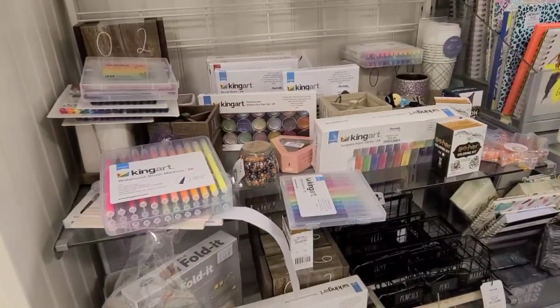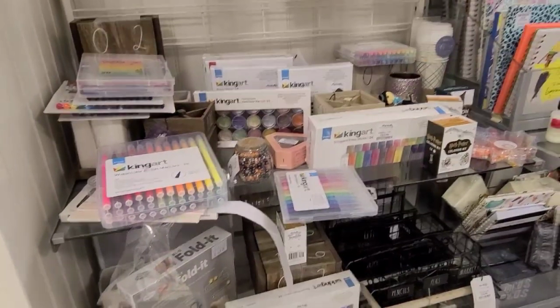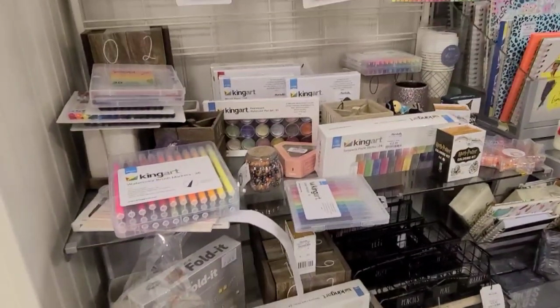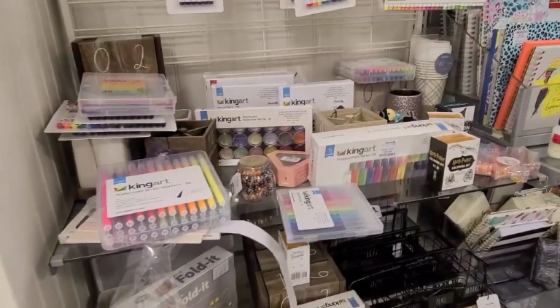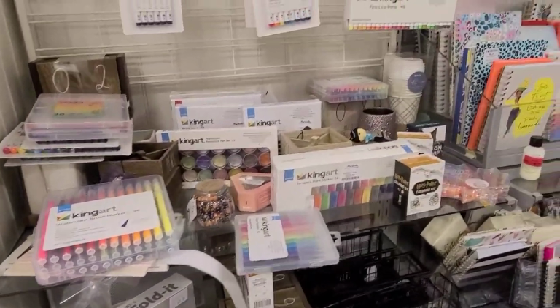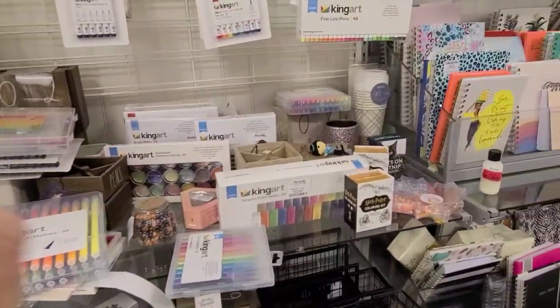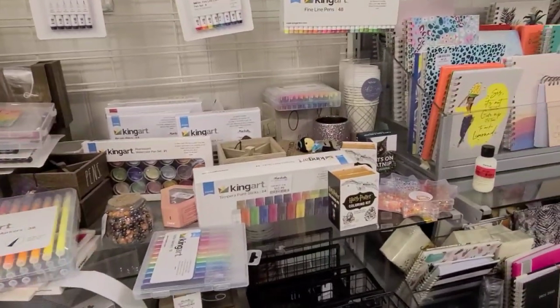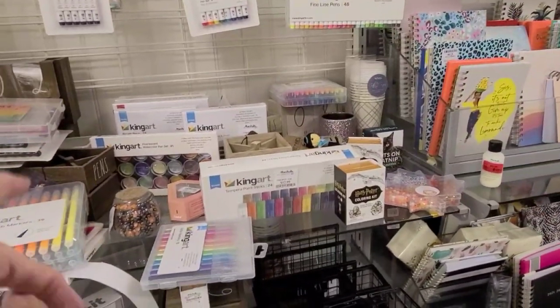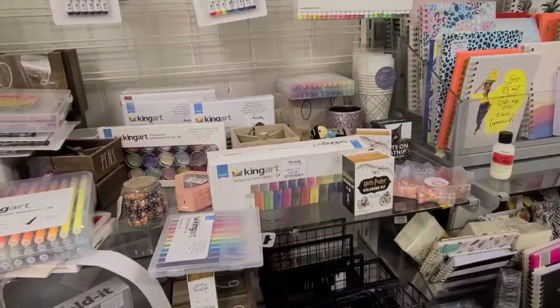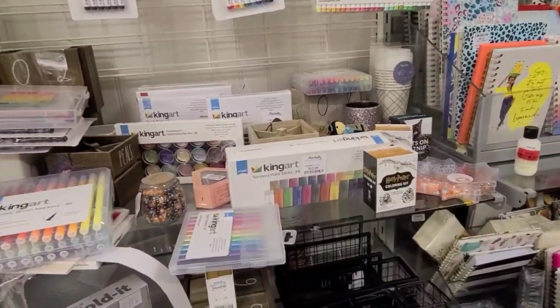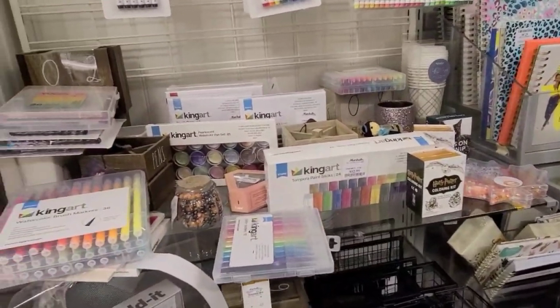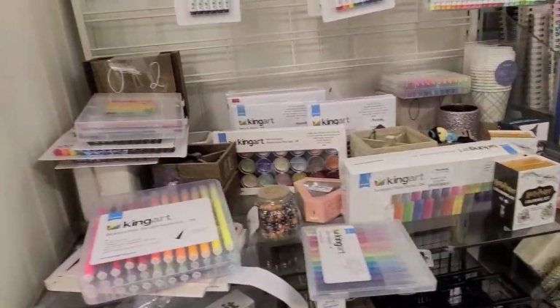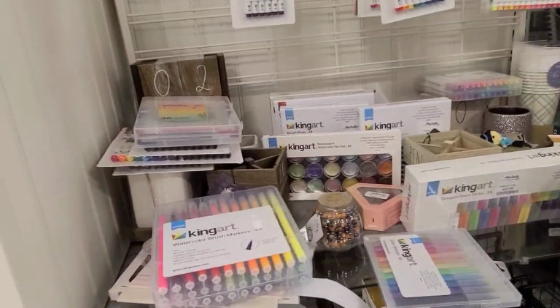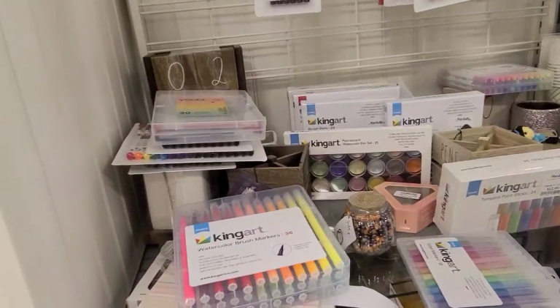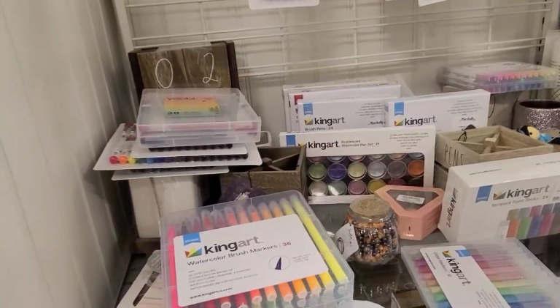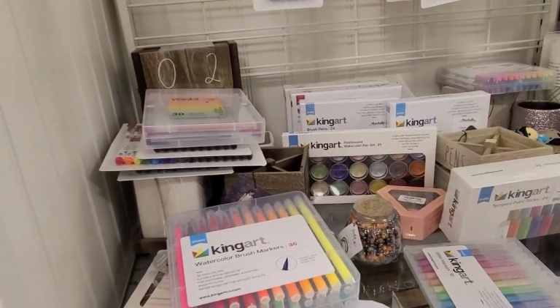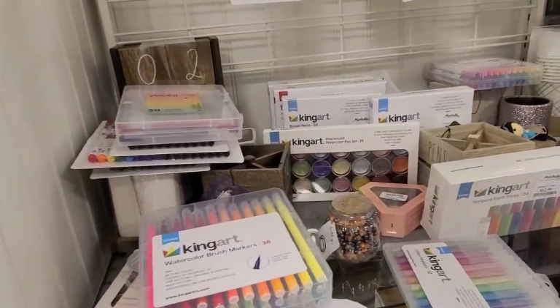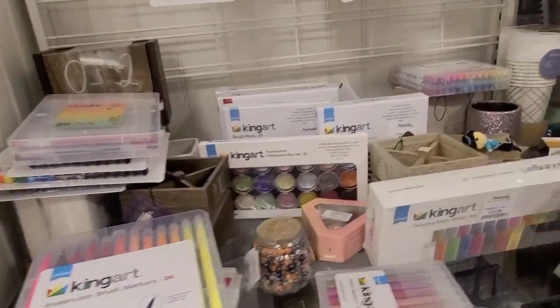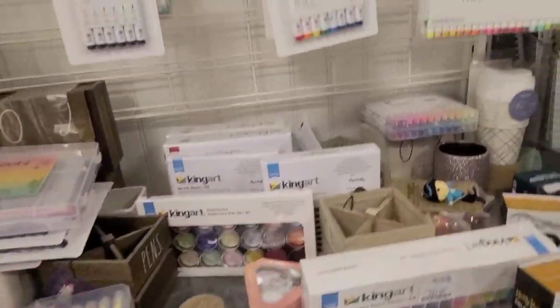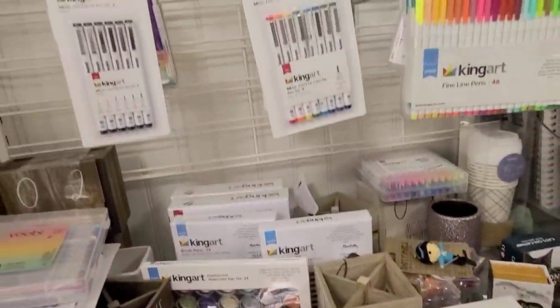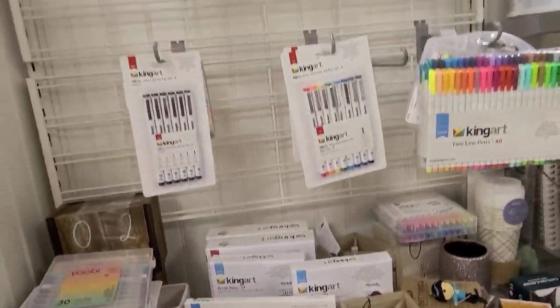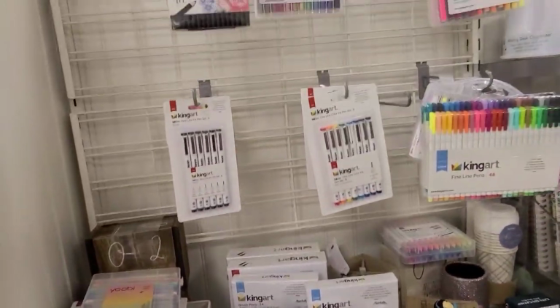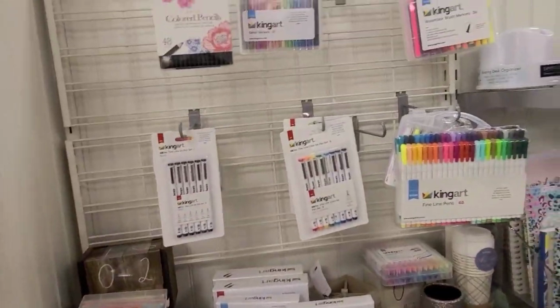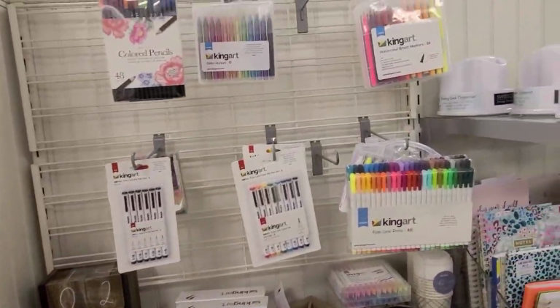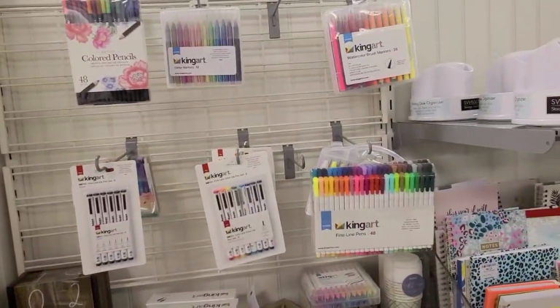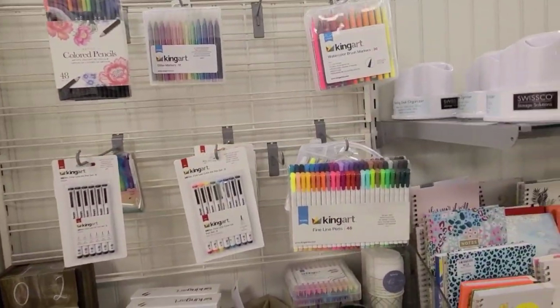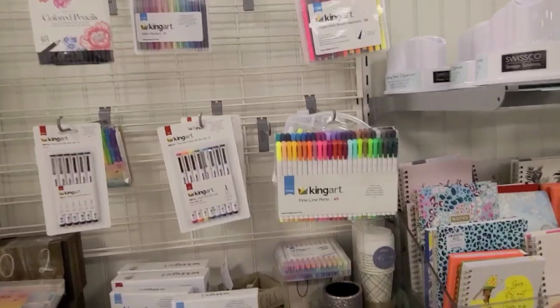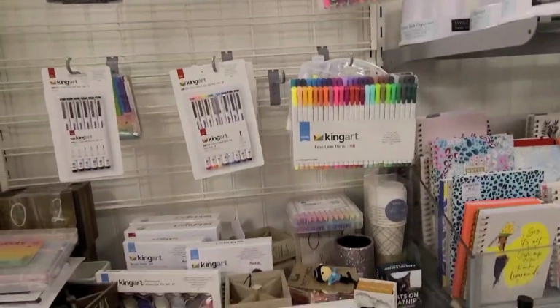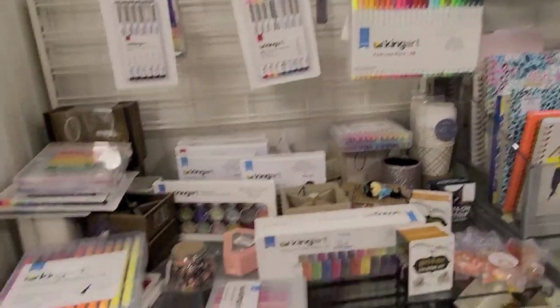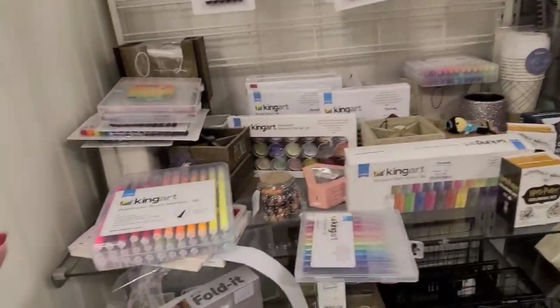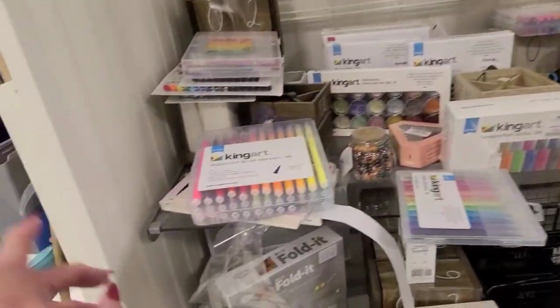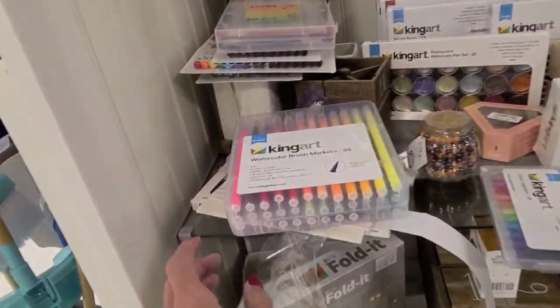I'm at Marshall's. I was going to return some acrylics that I bought that I decided wasn't a good buy. But look at all the different King Art things here. And I am going to get some things.